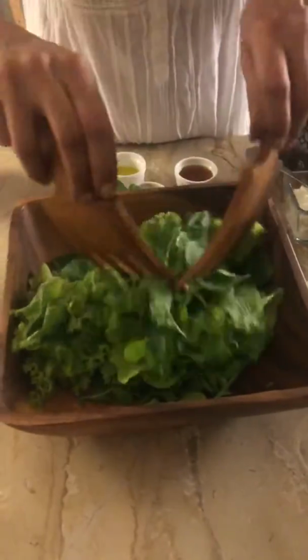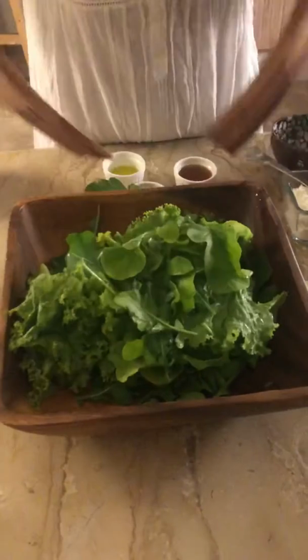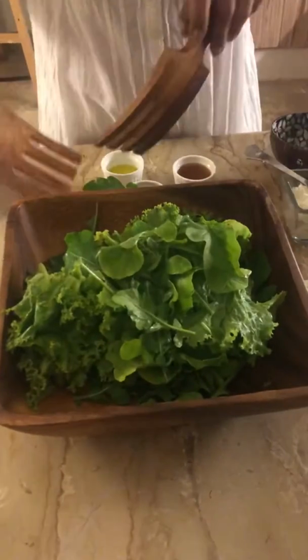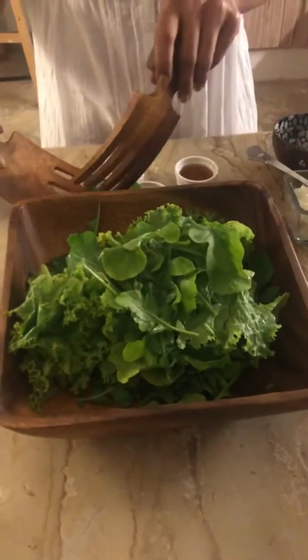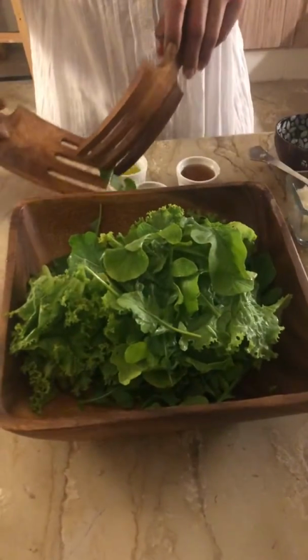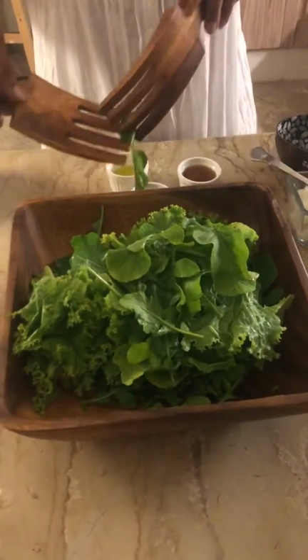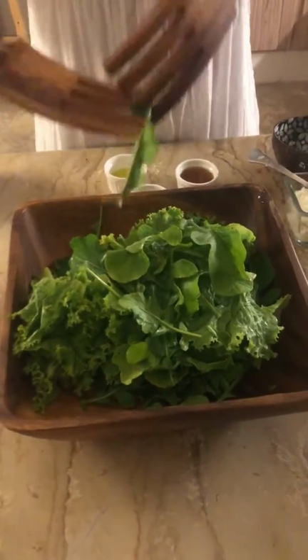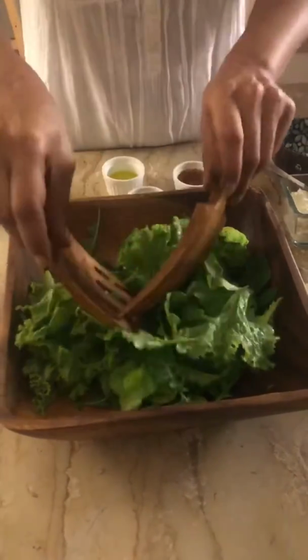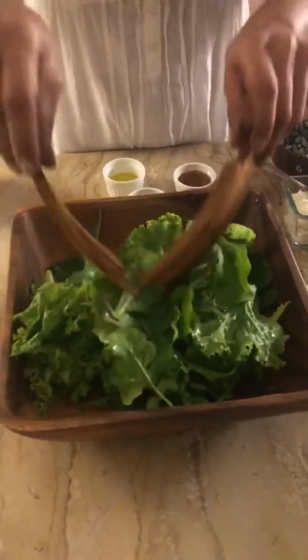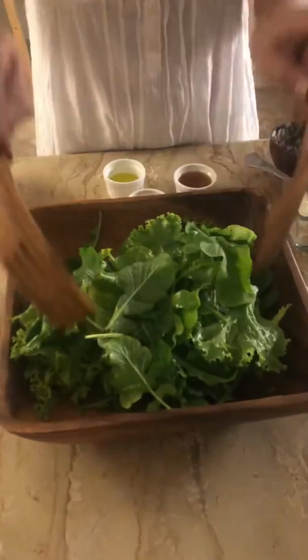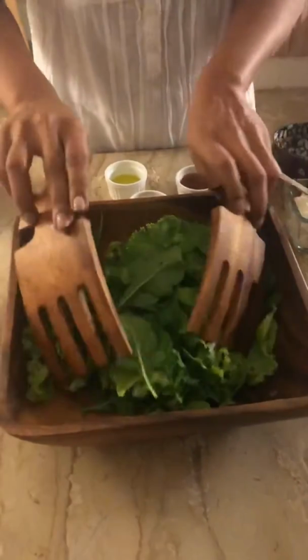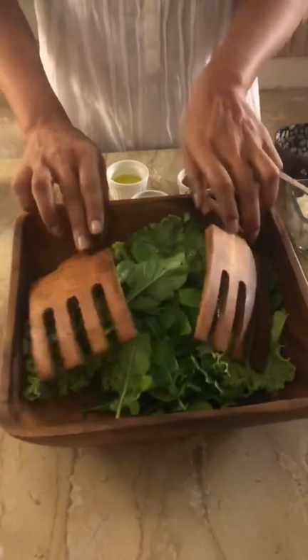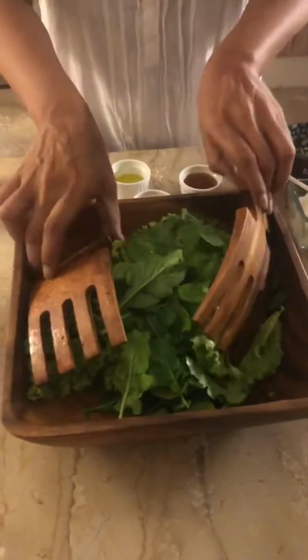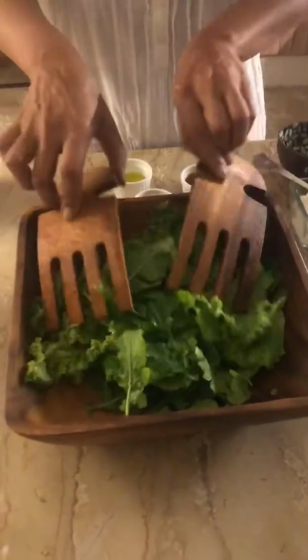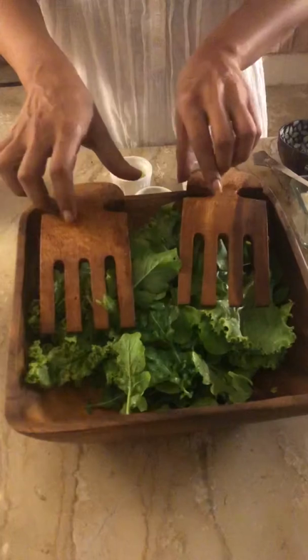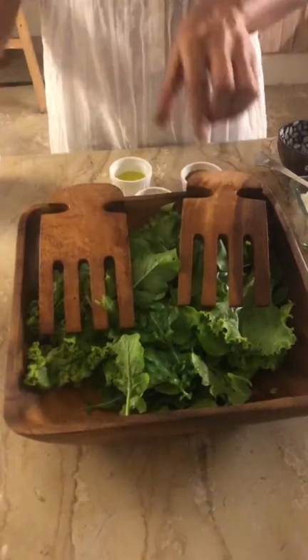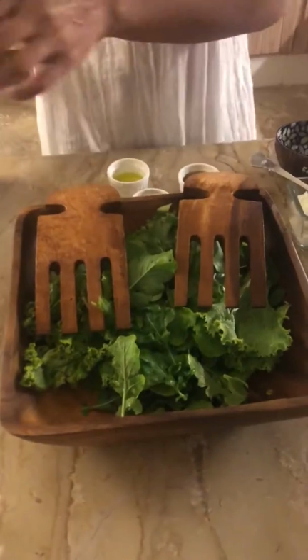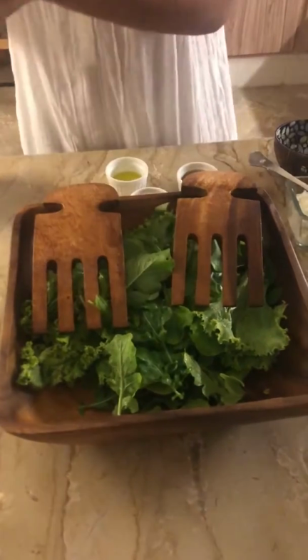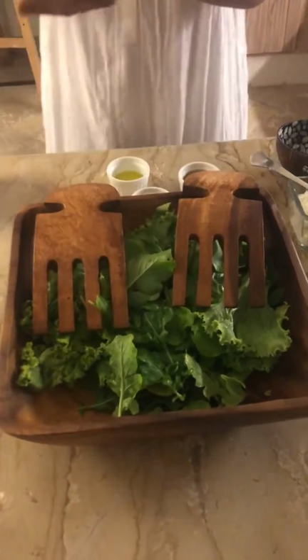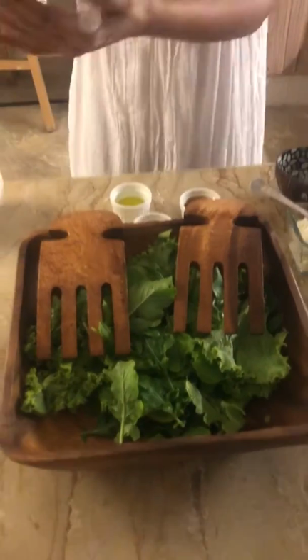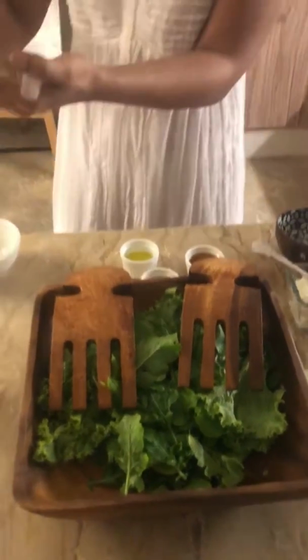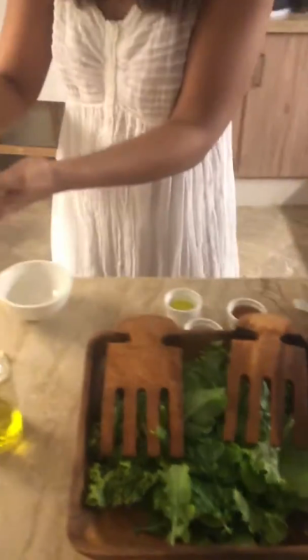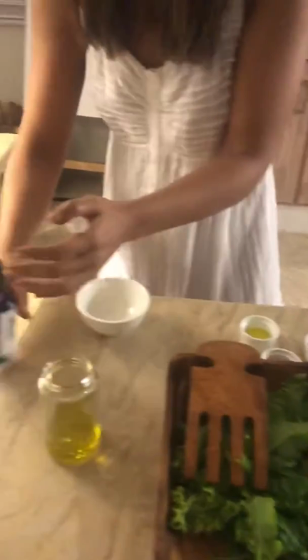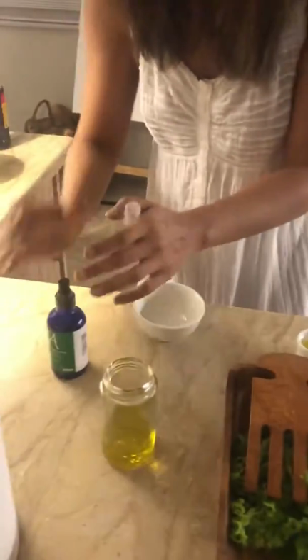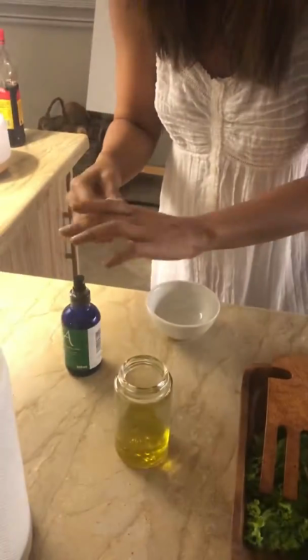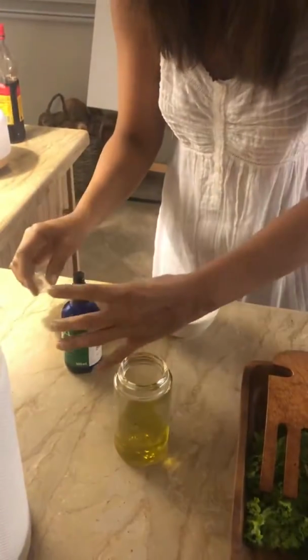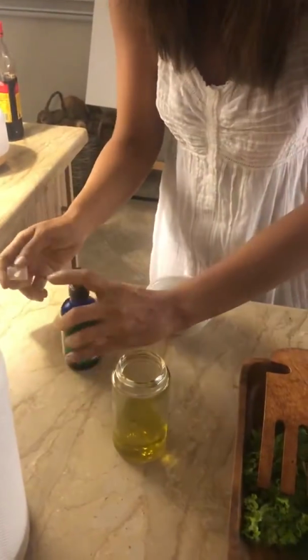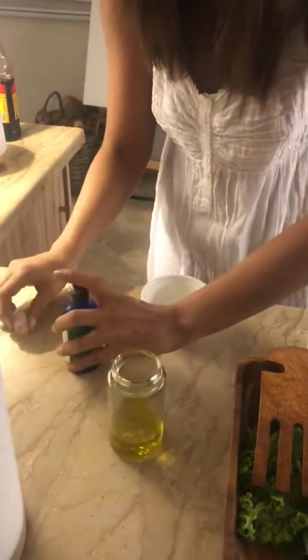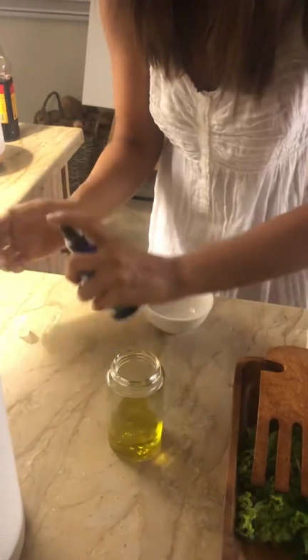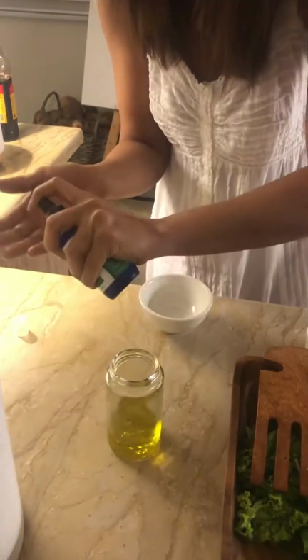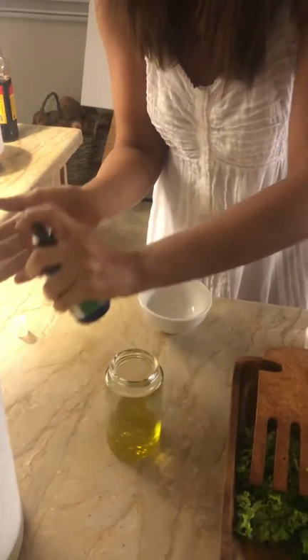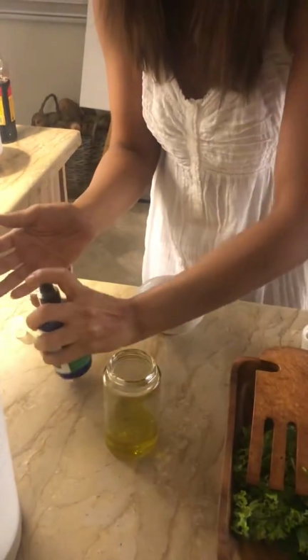I touched it, so I'm going to go ahead and sanitize my hands — as one does these days.